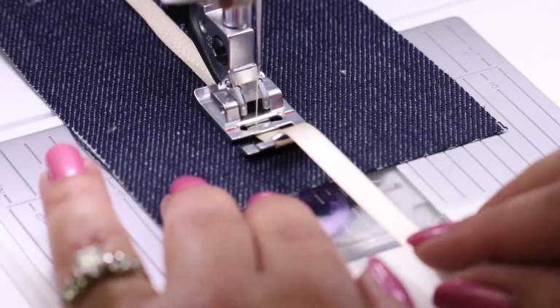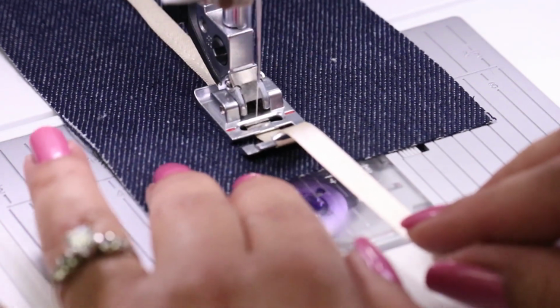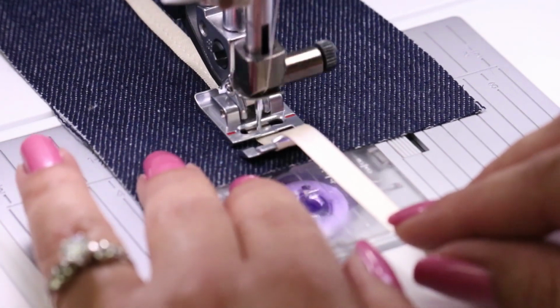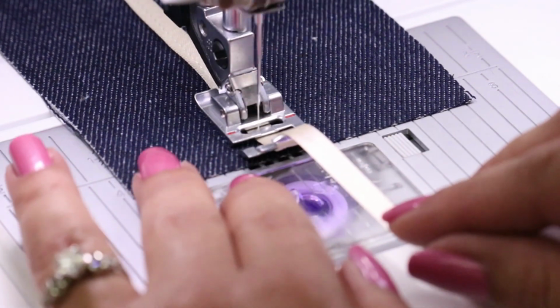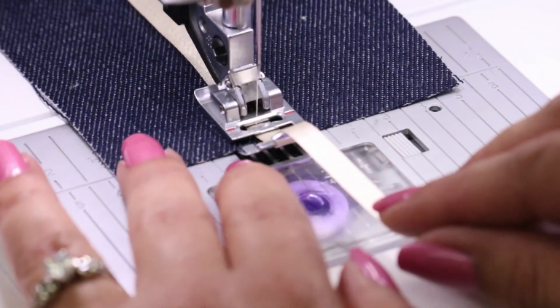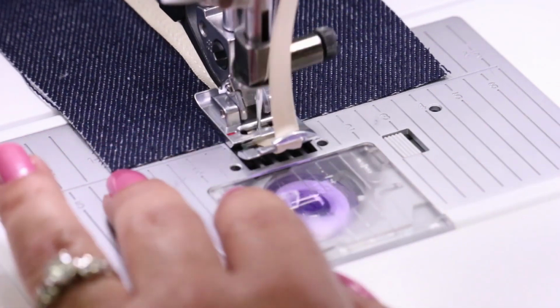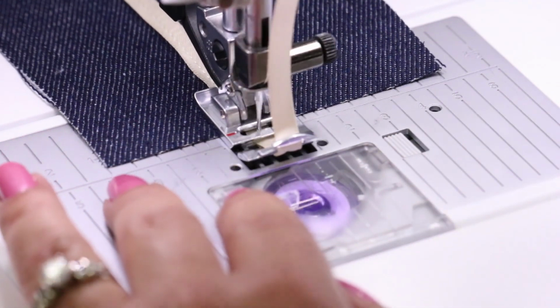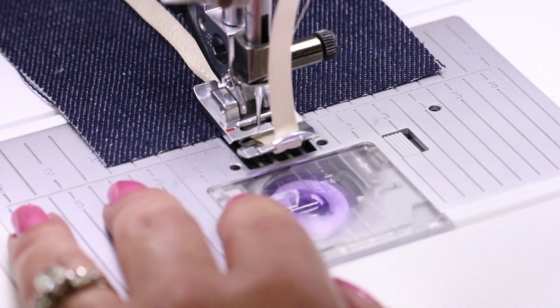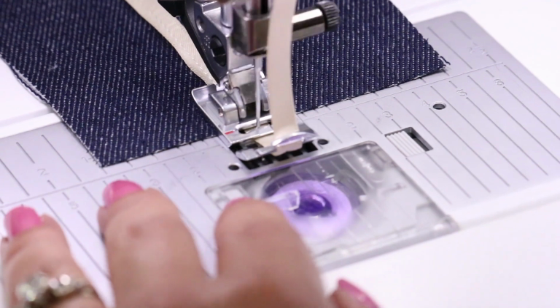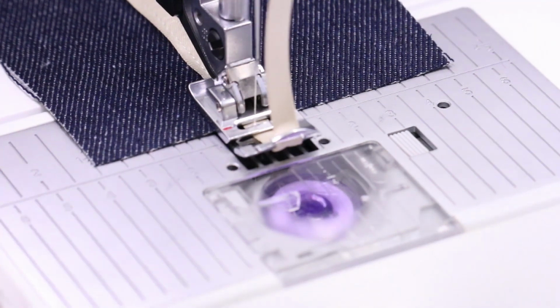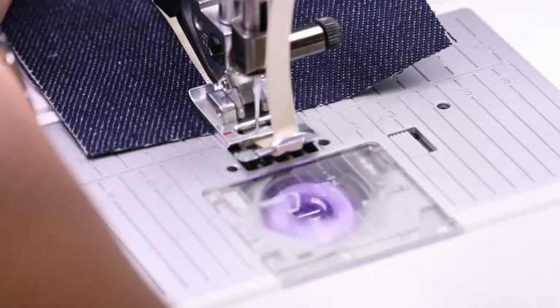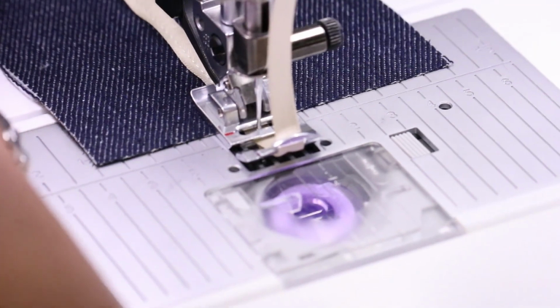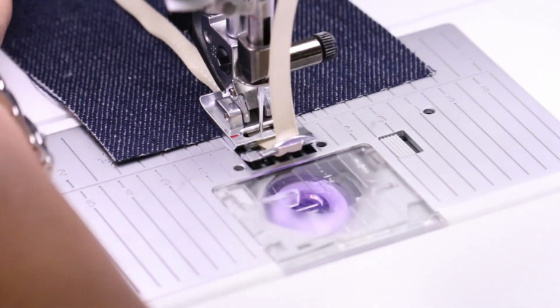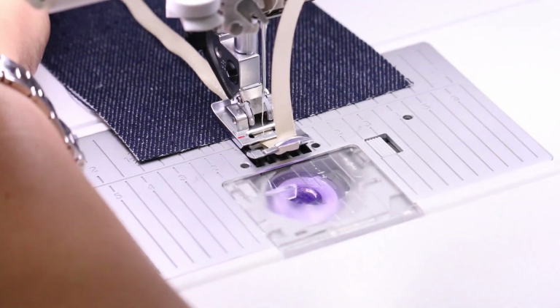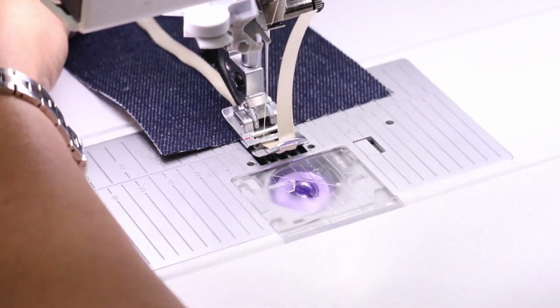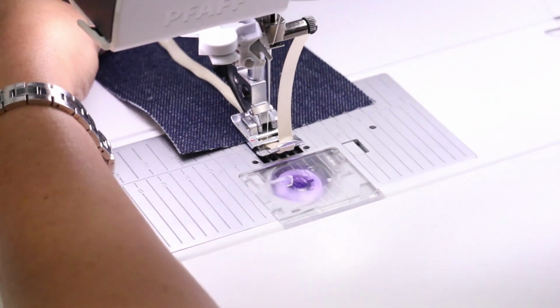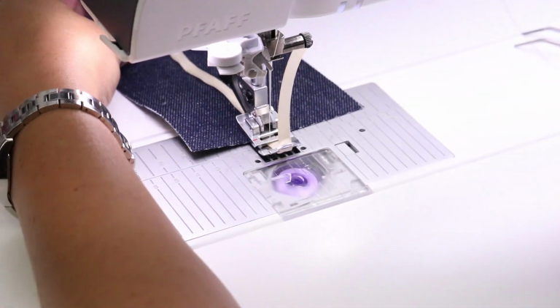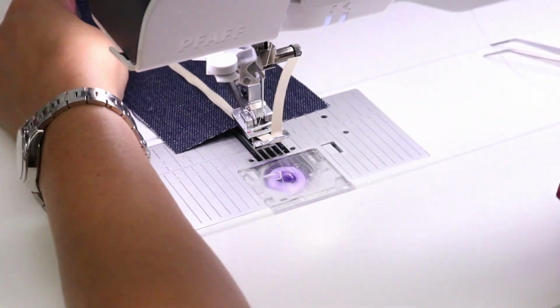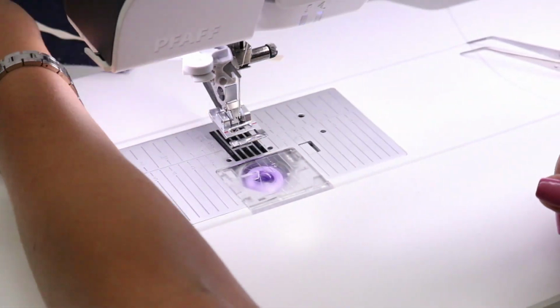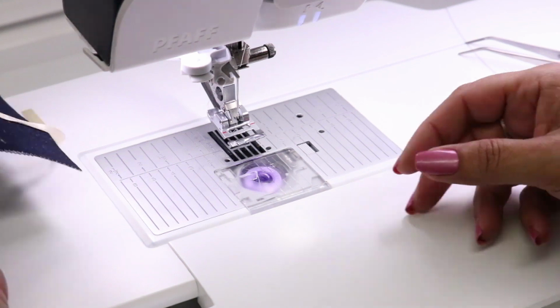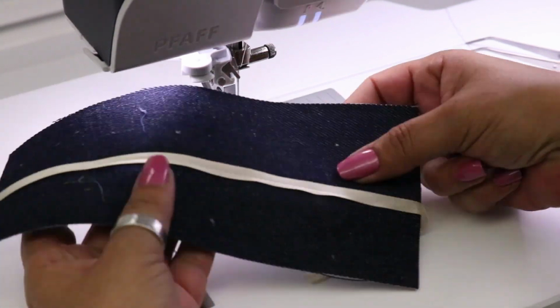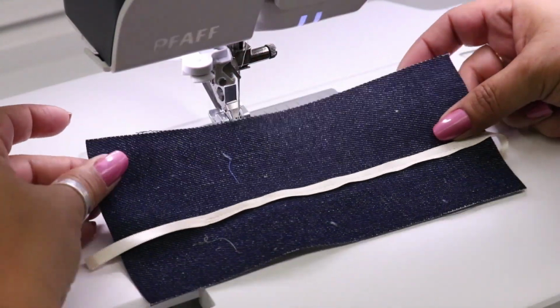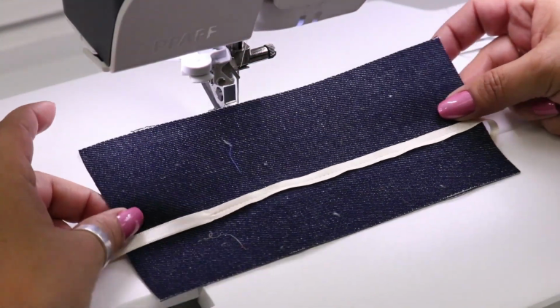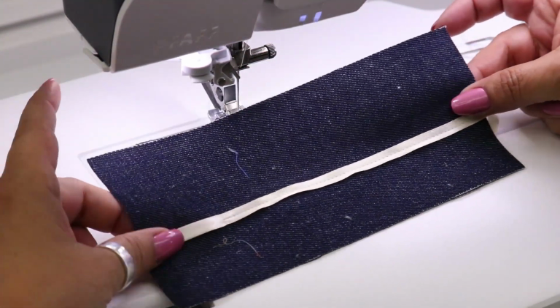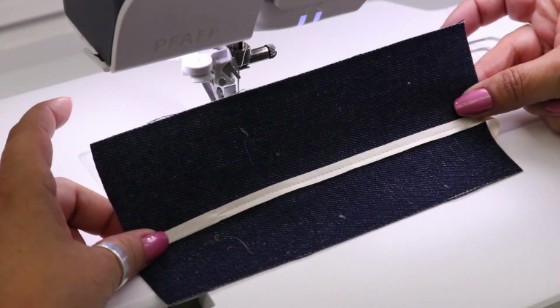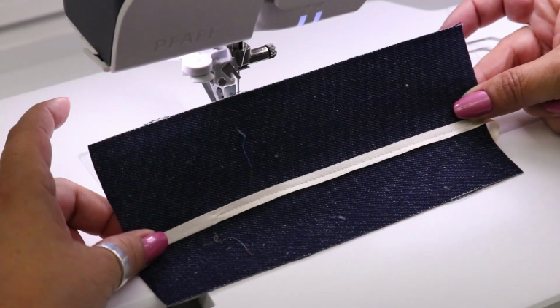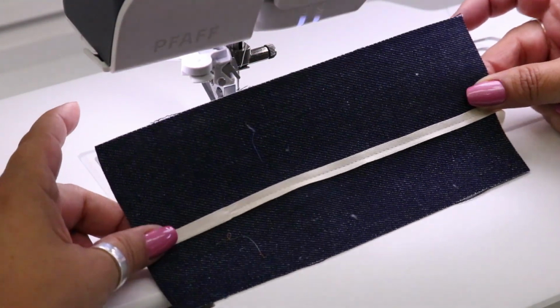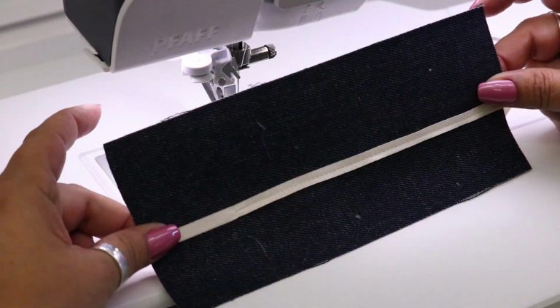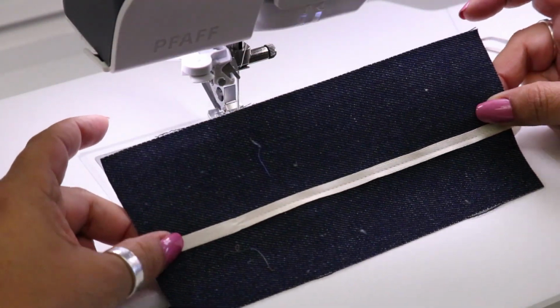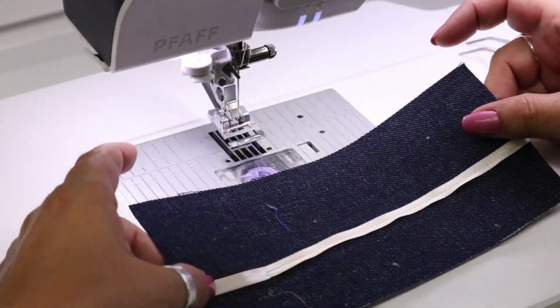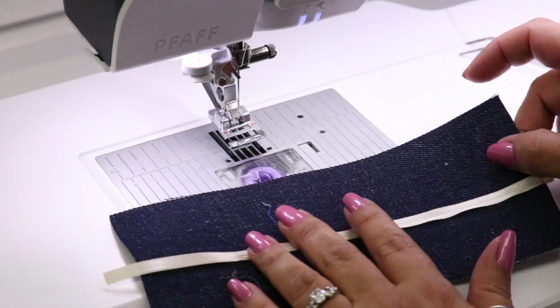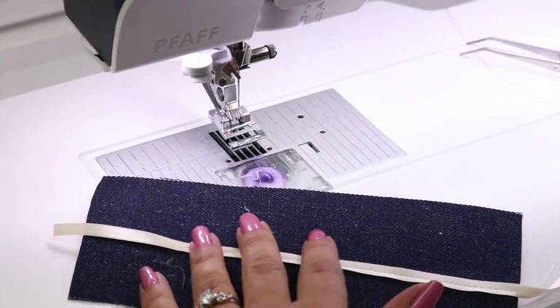So this is one way of attaching the ribbon — we're just going to cut this and pull that through. See how nice that is? It just kept it straight for me.